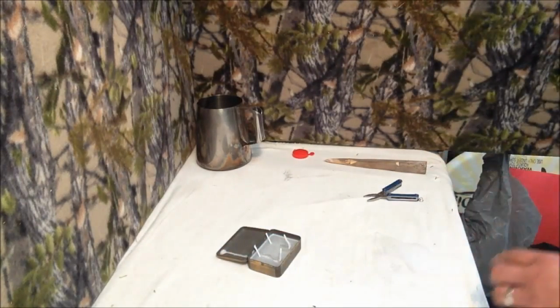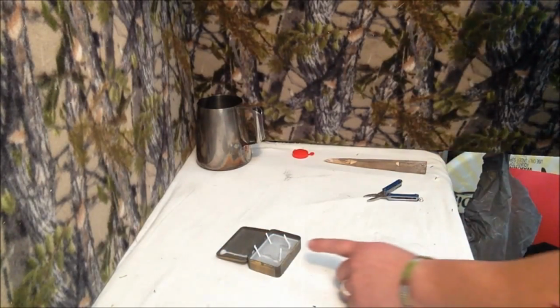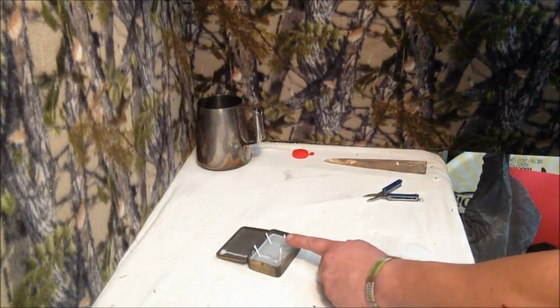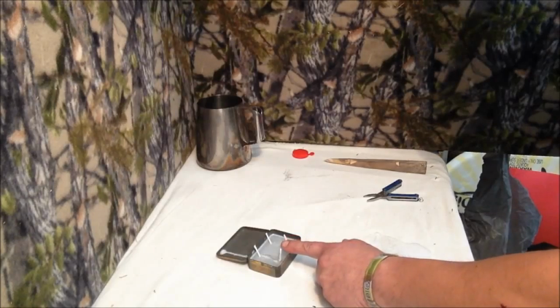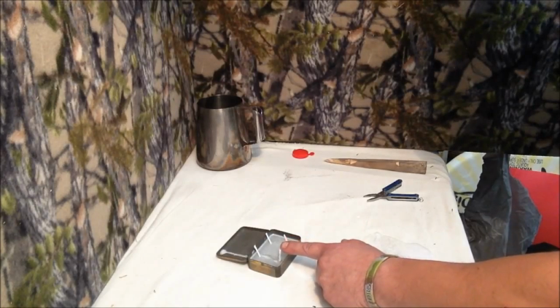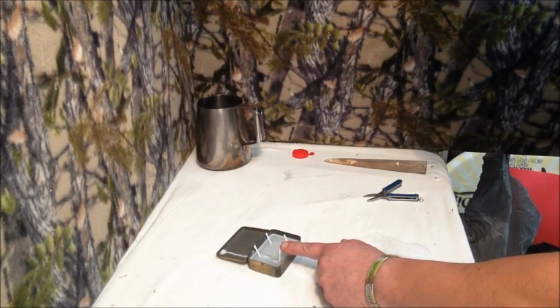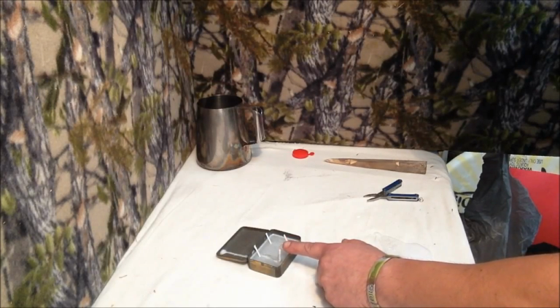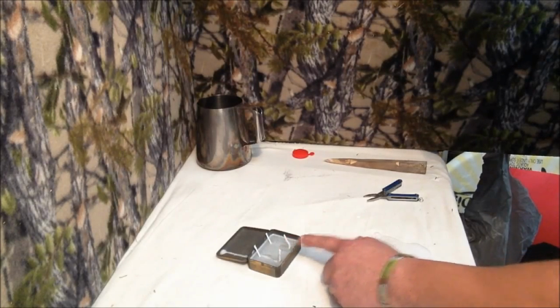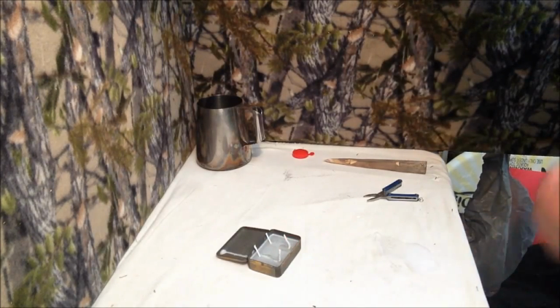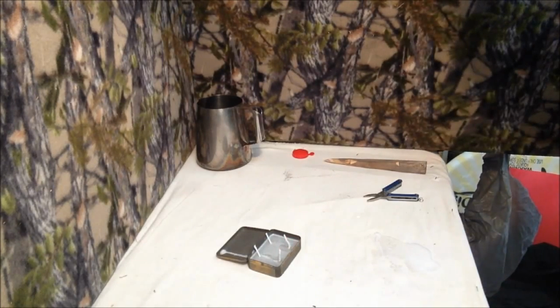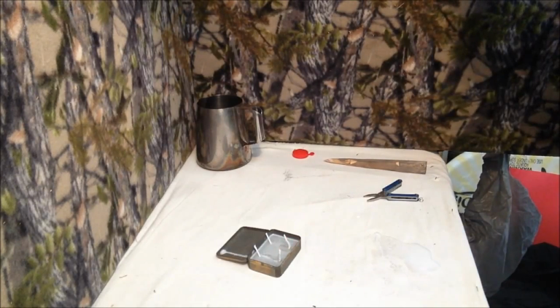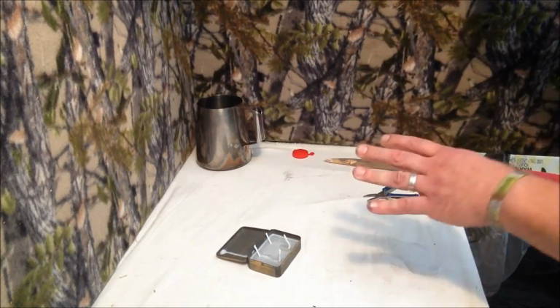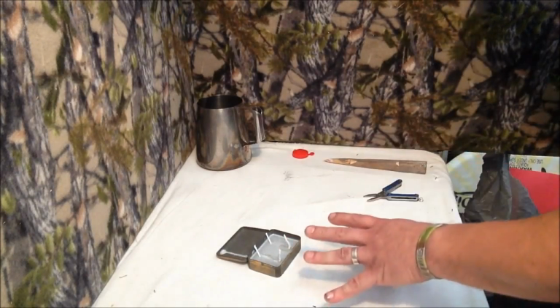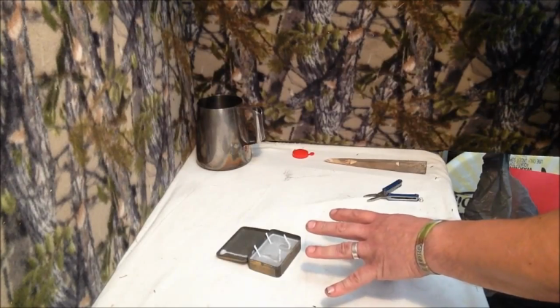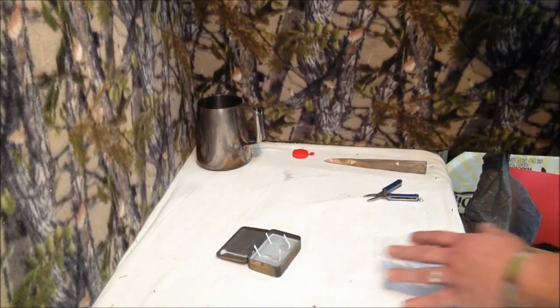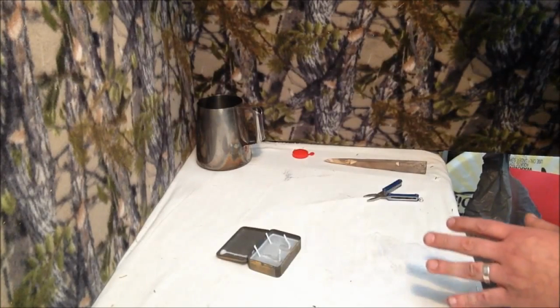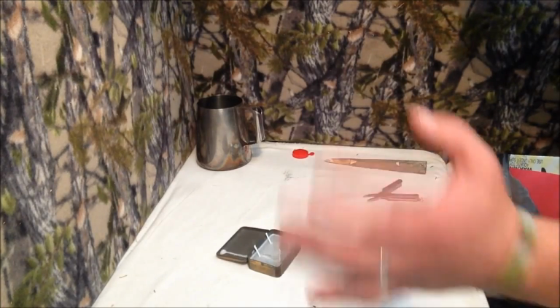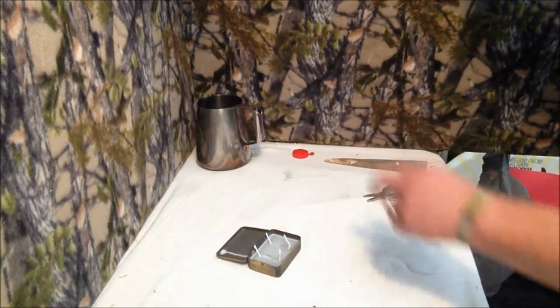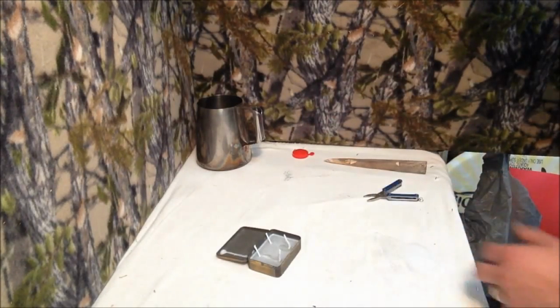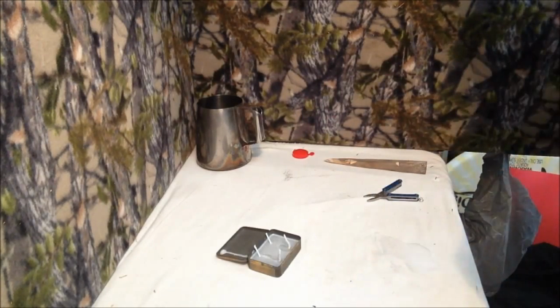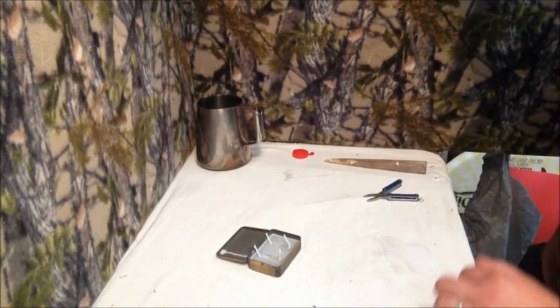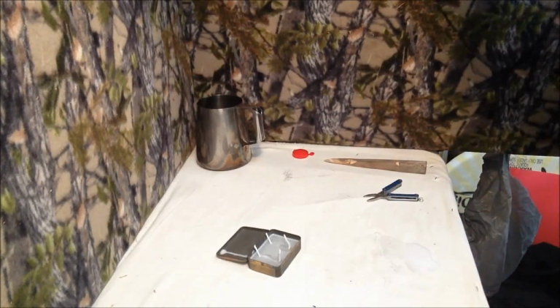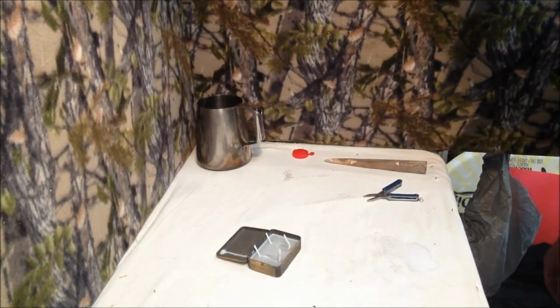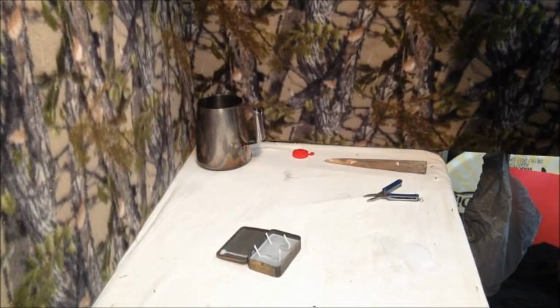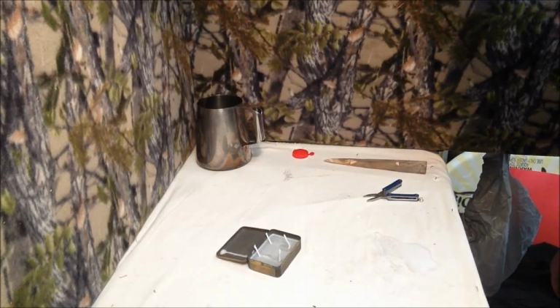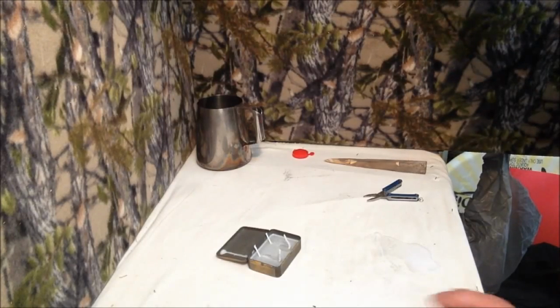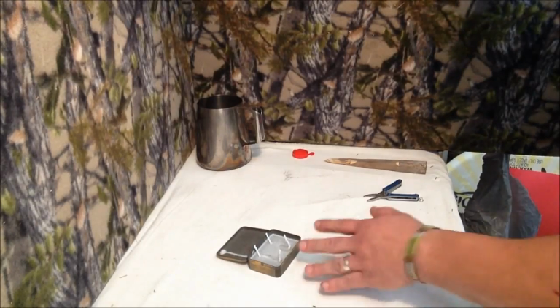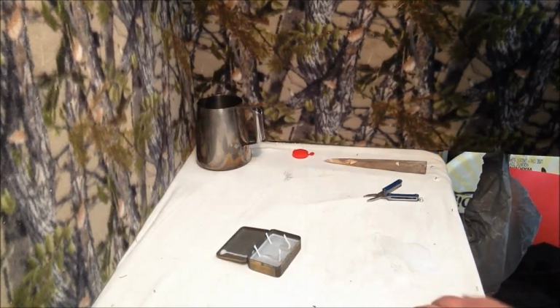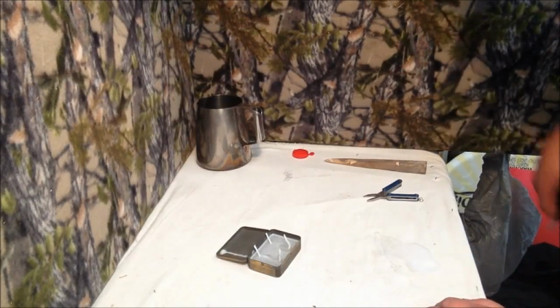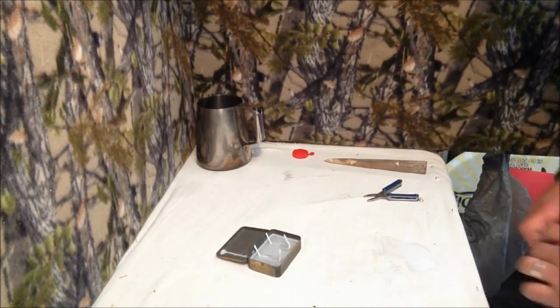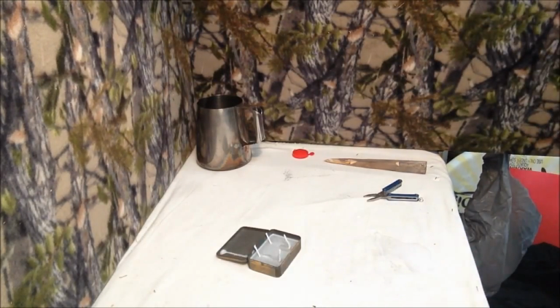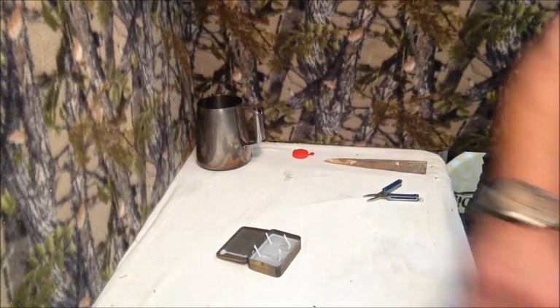Alright, great. Now we can either leave that to dry on the table, maybe get a fan and blow it on there, or carefully carry it to the fridge and let it dry up quicker. Me, I'm going to let it dry on the table here.